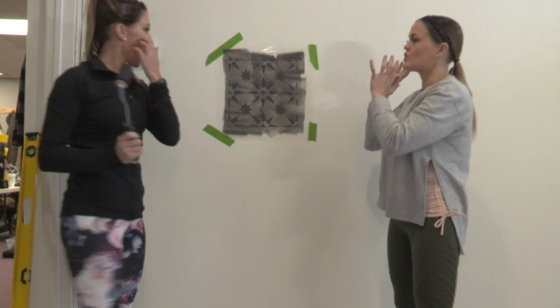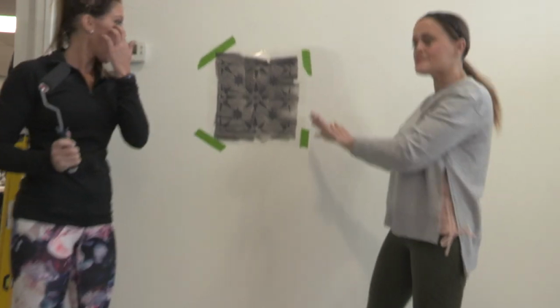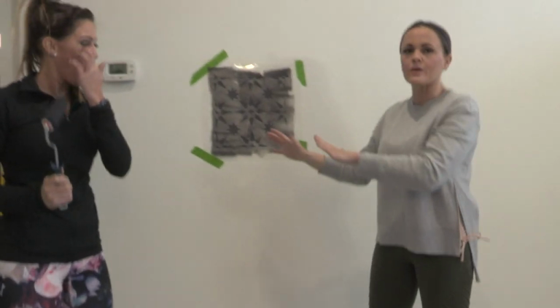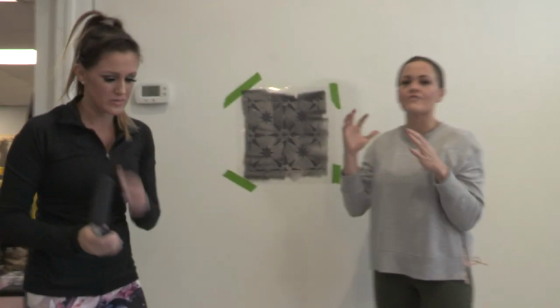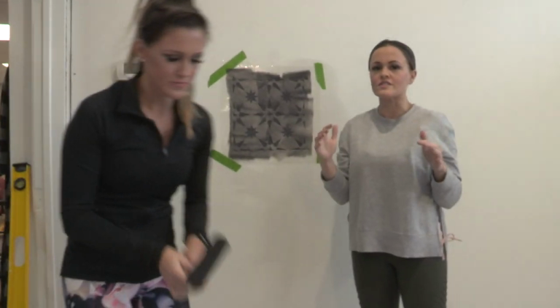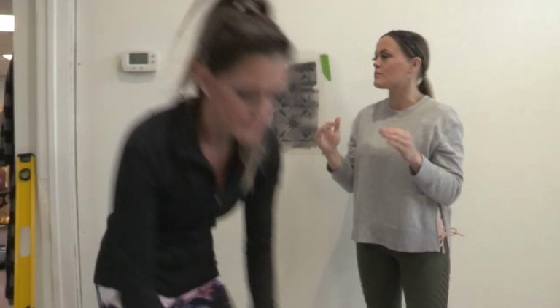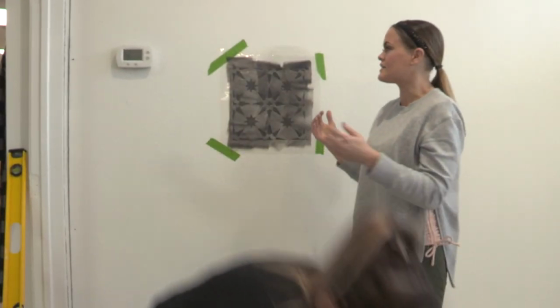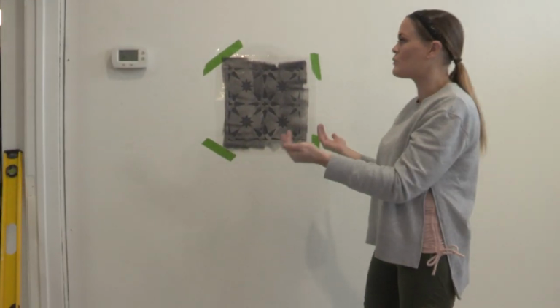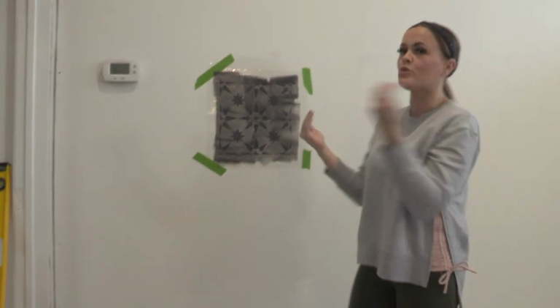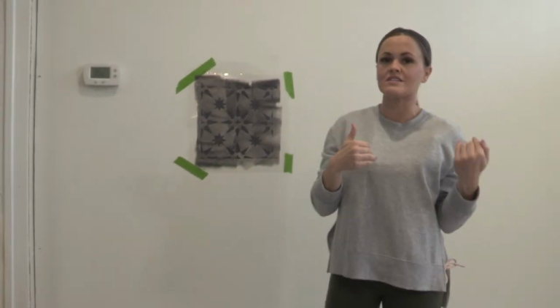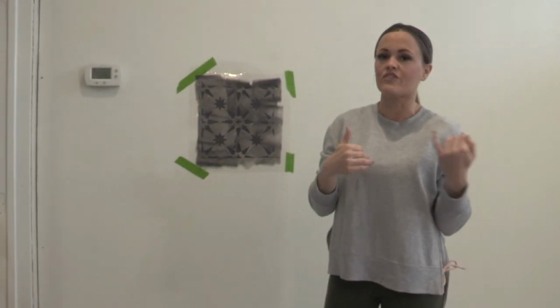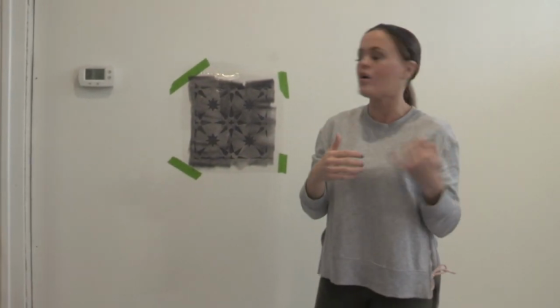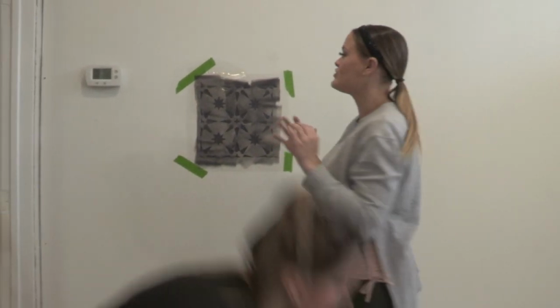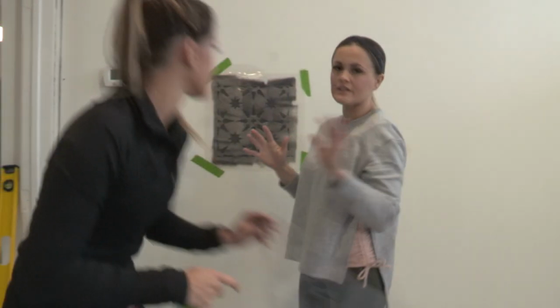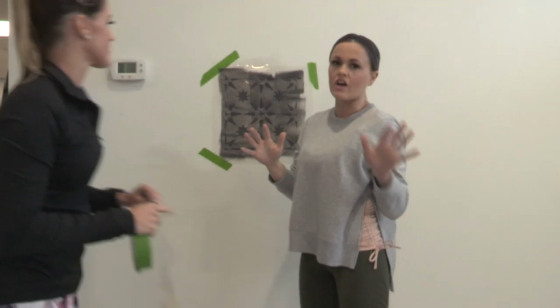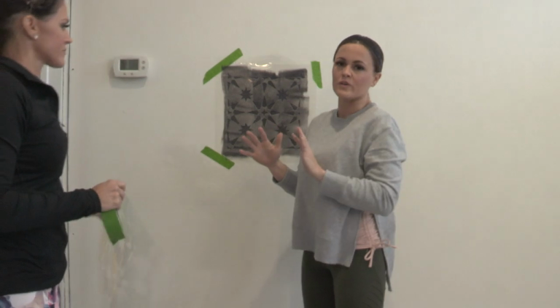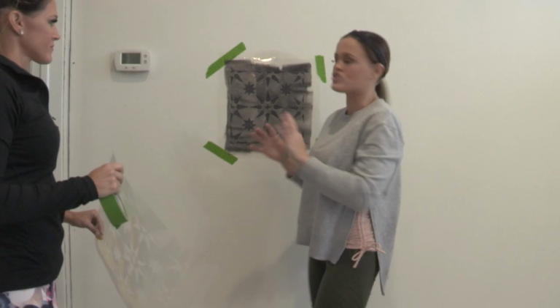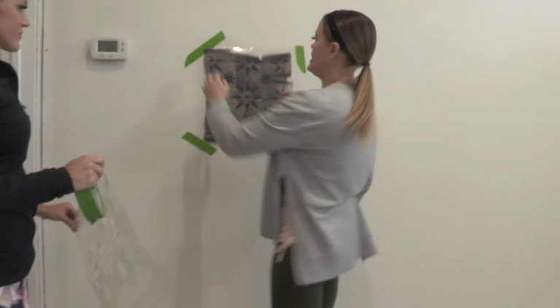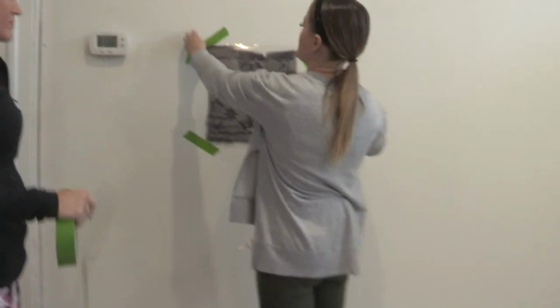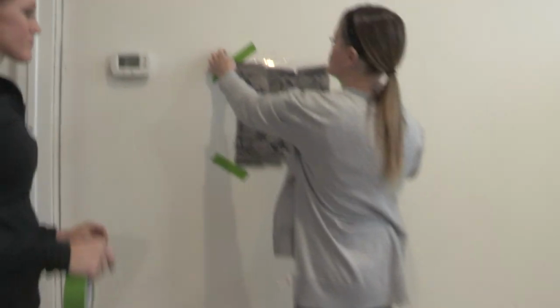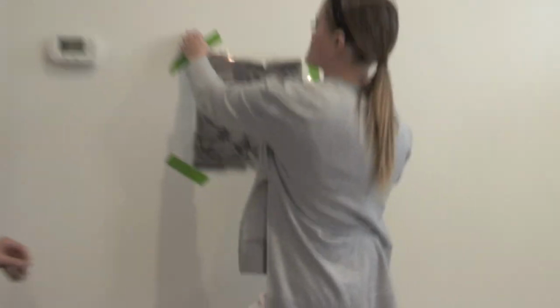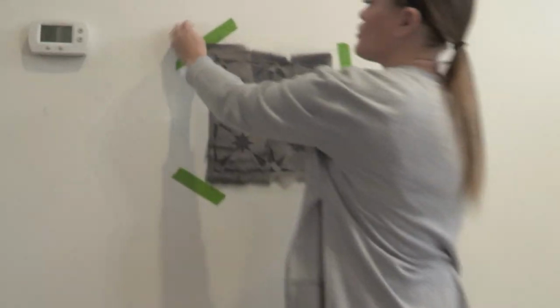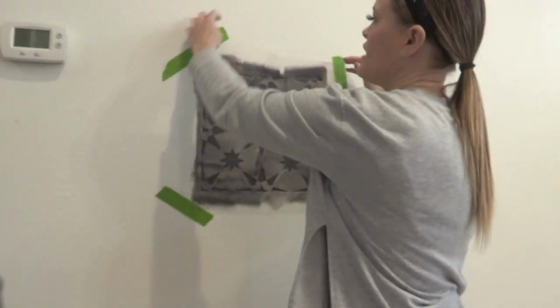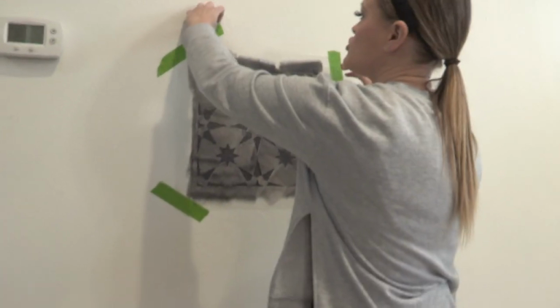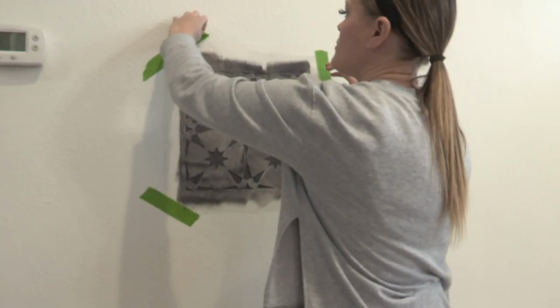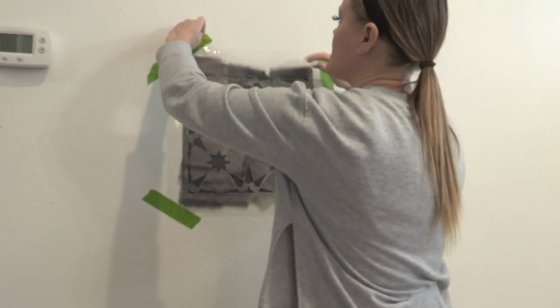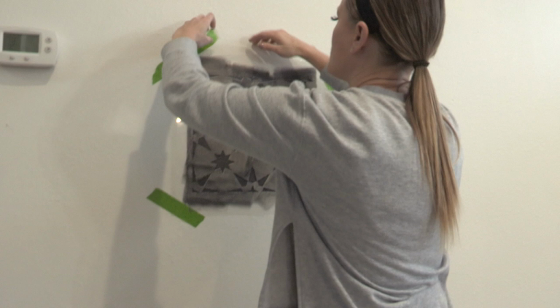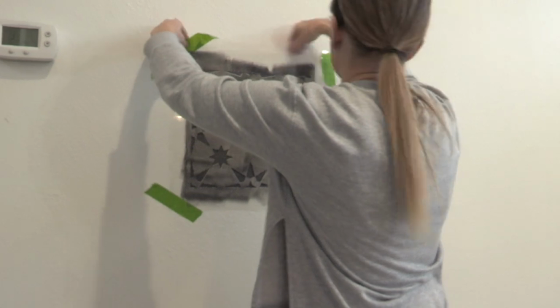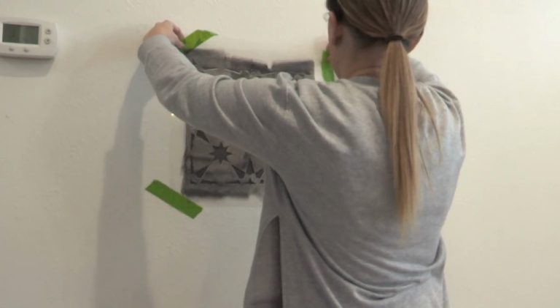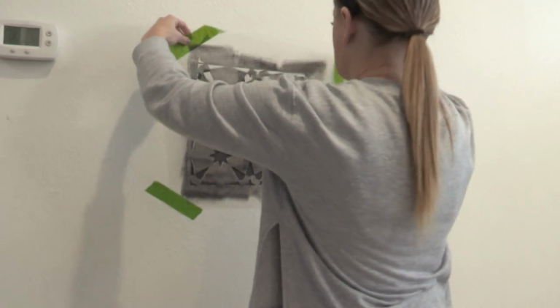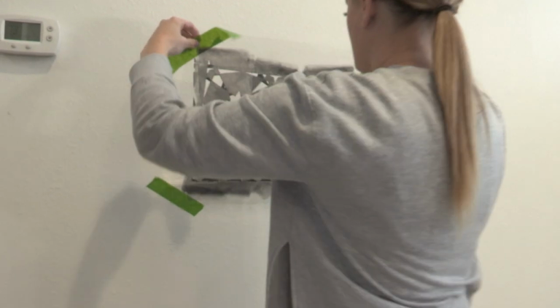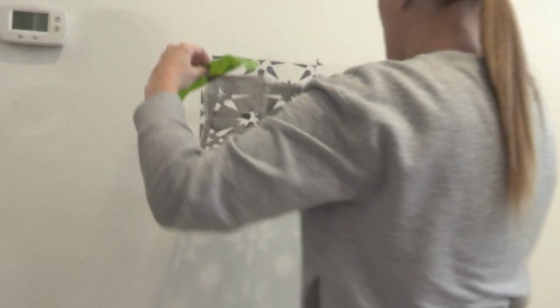At this point, we have the first stencil completely done and we can pull that stencil off the wall. We don't need to clean it off before we attach it again until the paint gets too built up — then you can clean it, but we're okay right now. So we're pulling that off.